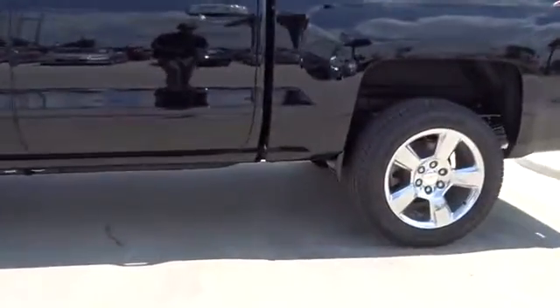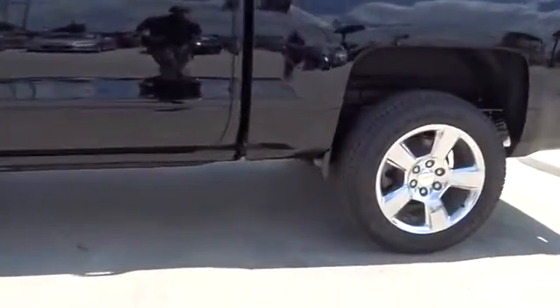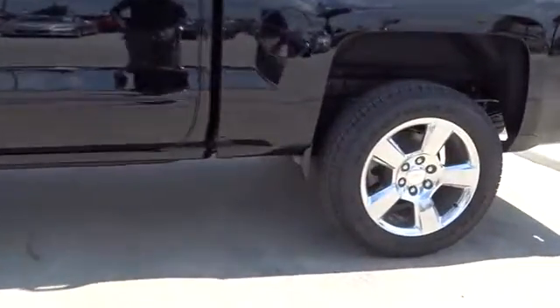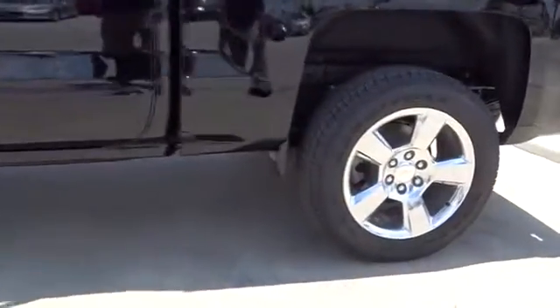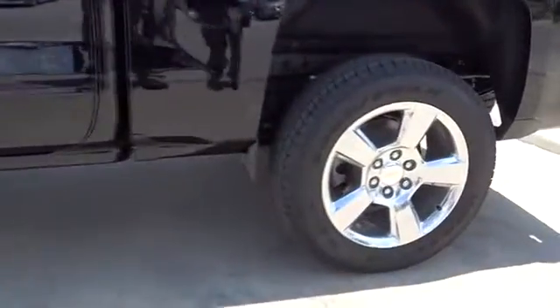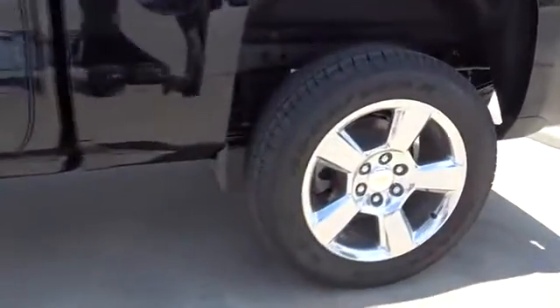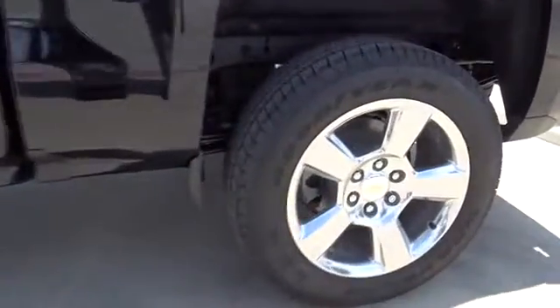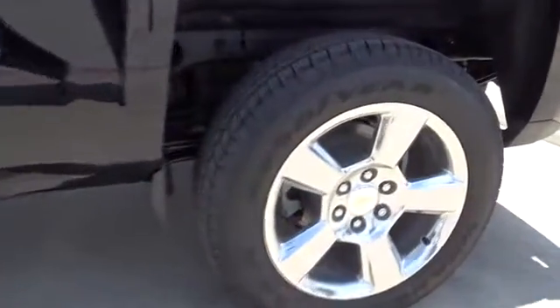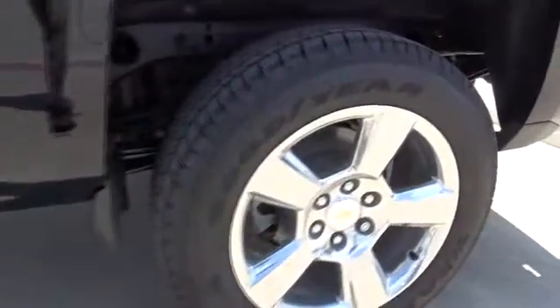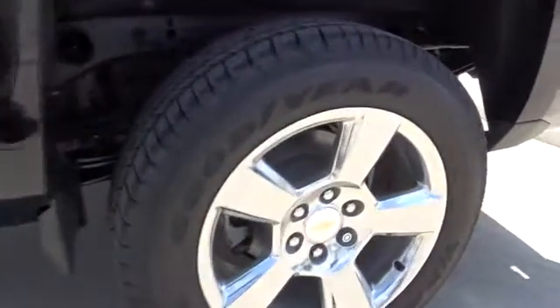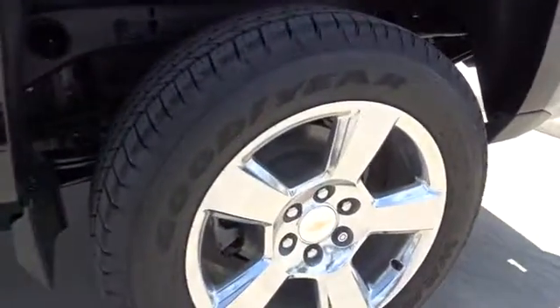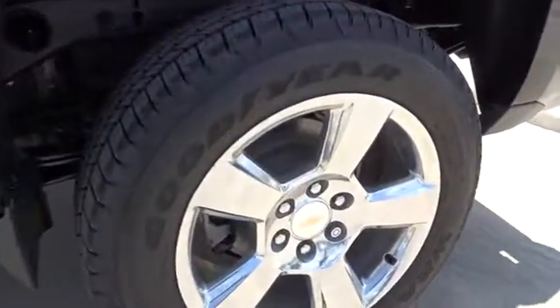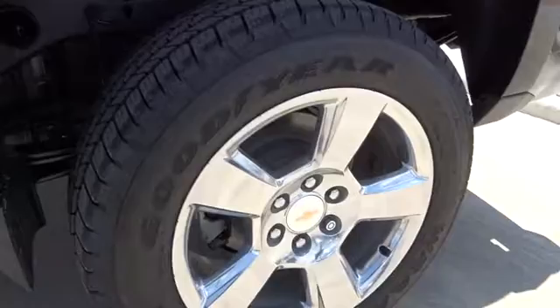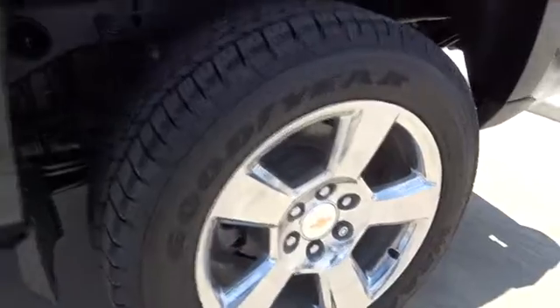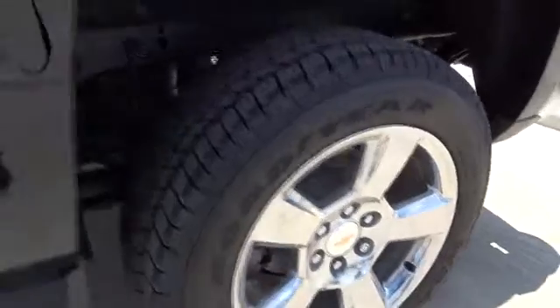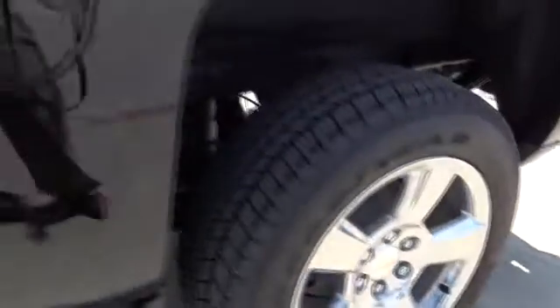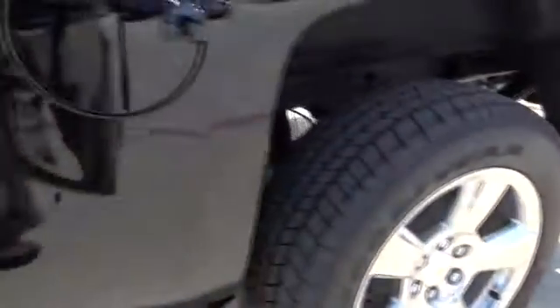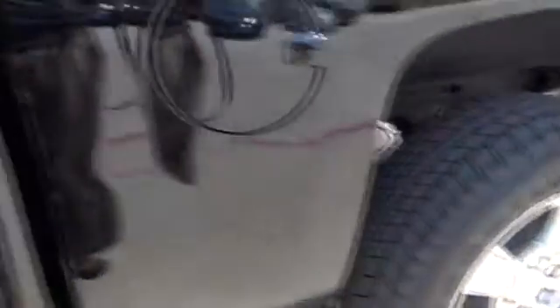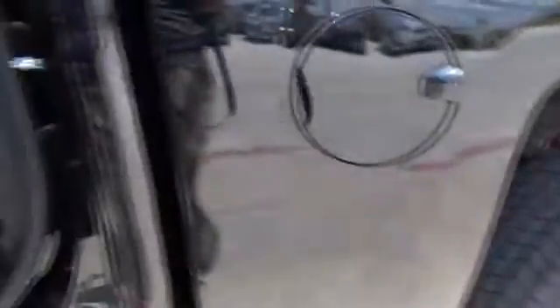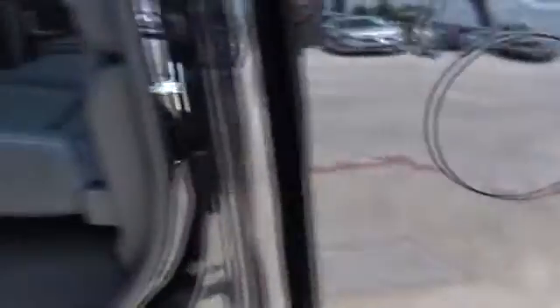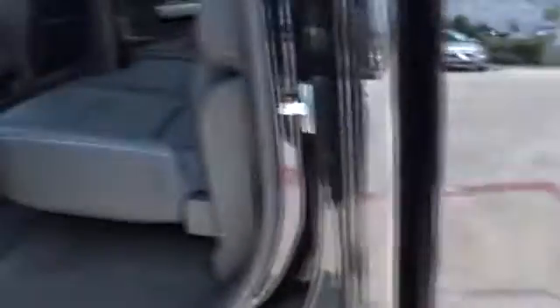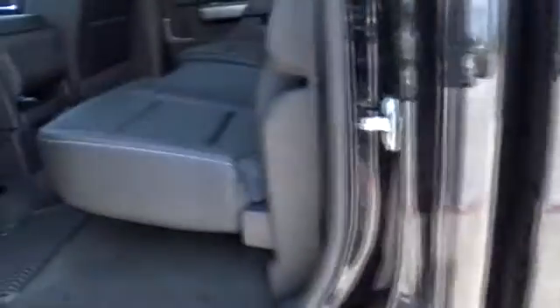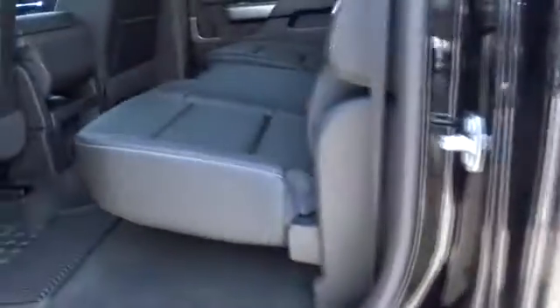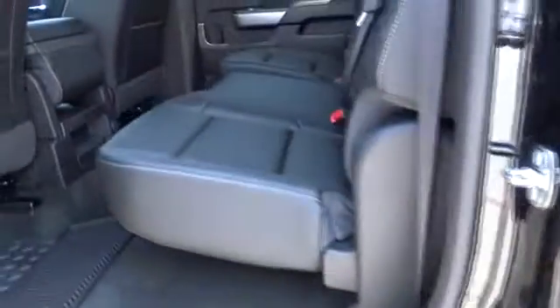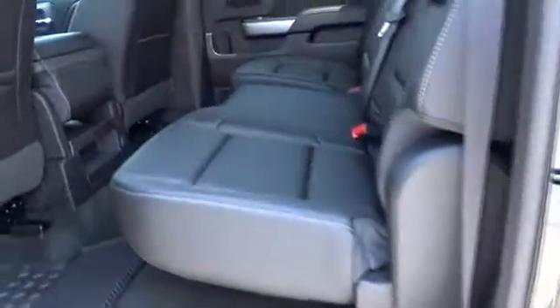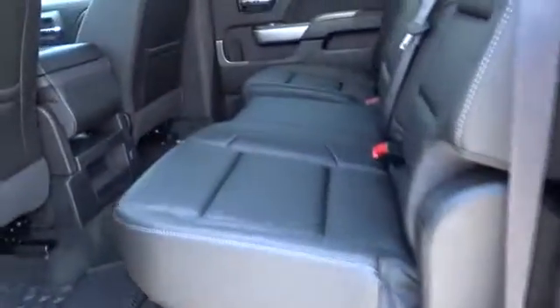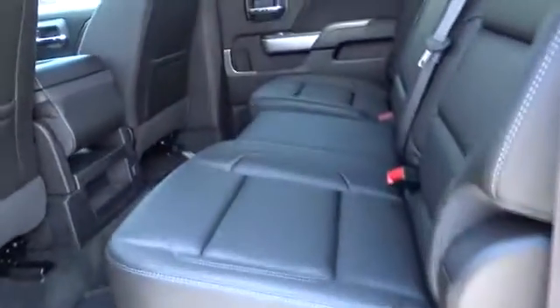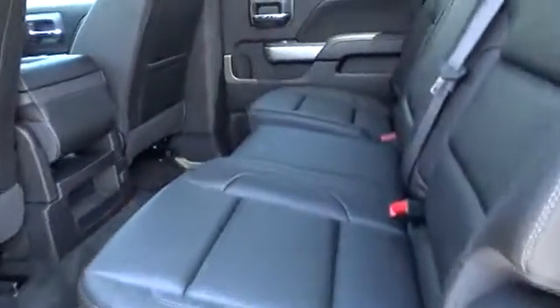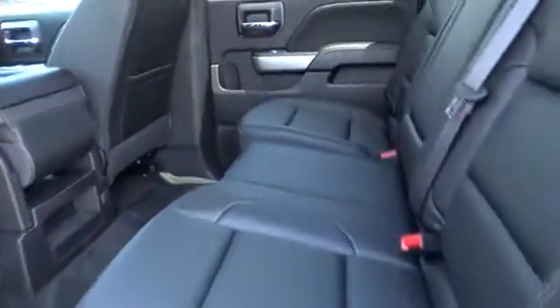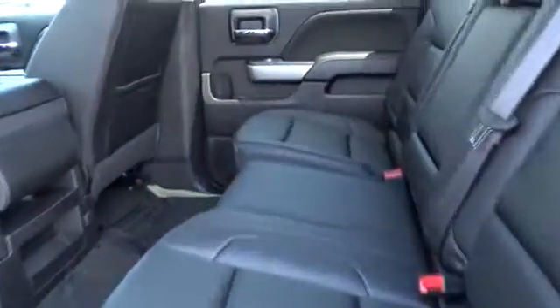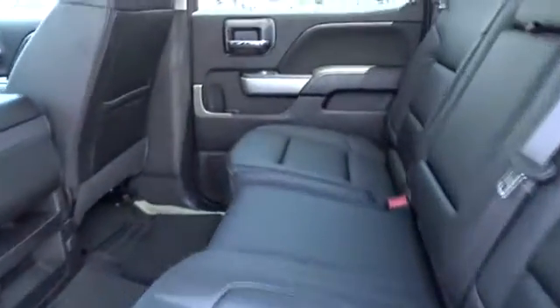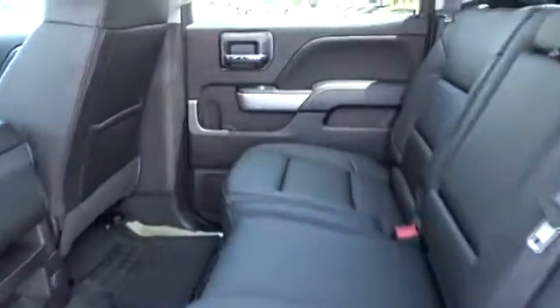Power windows. CD player. MP3 player. Take this vehicle for a spin and see why so many shoppers are now proud owners.